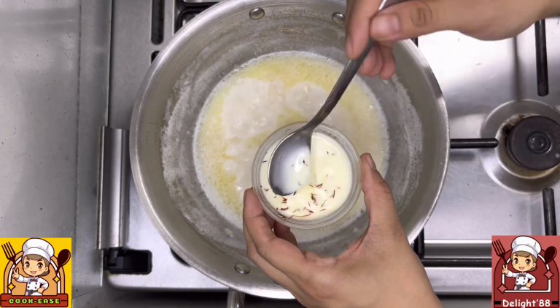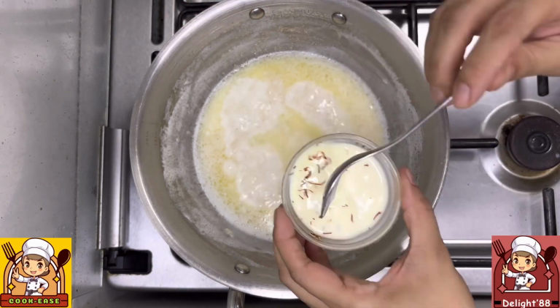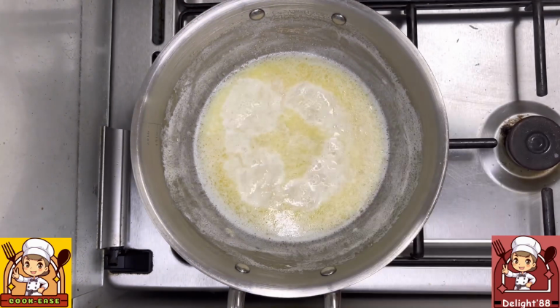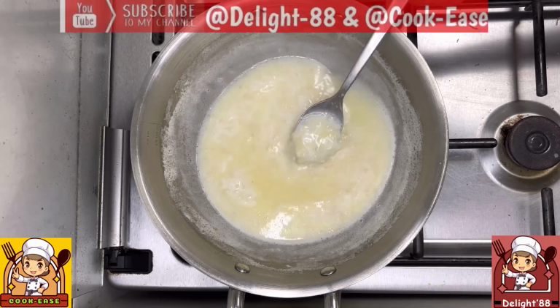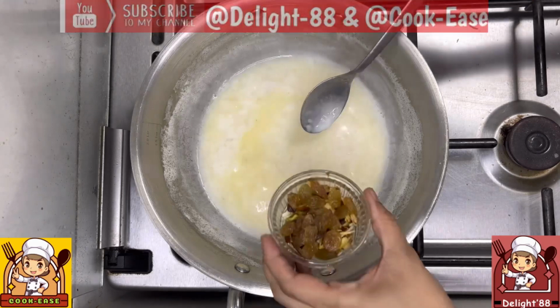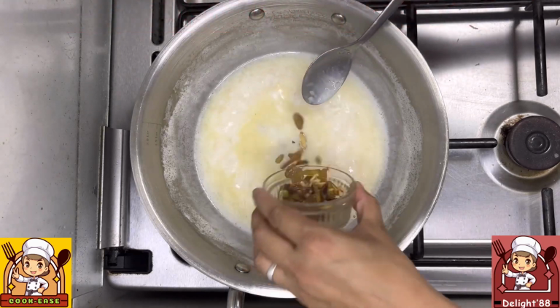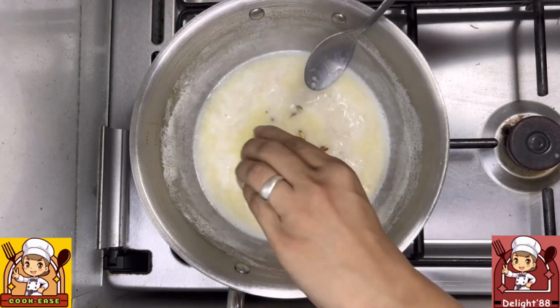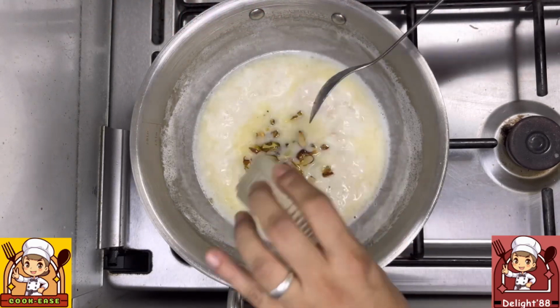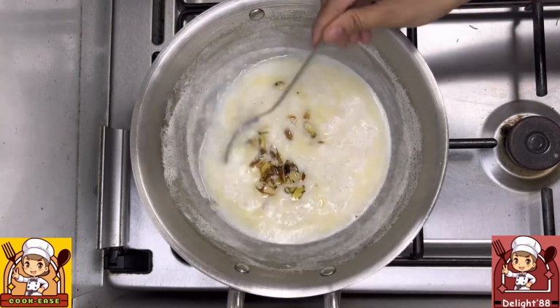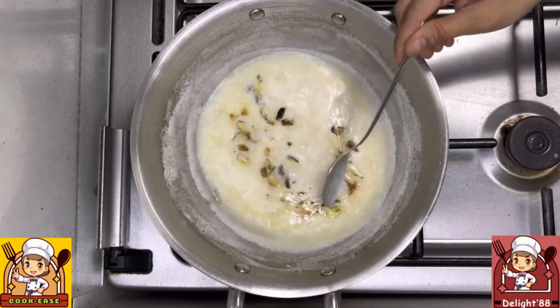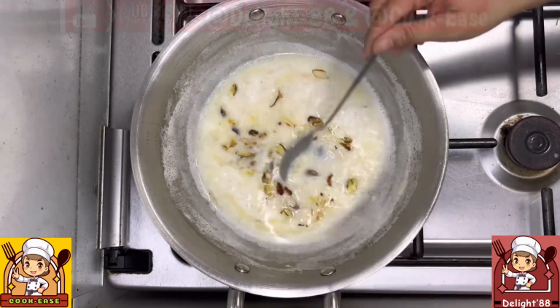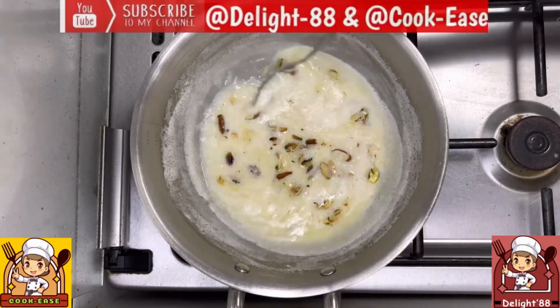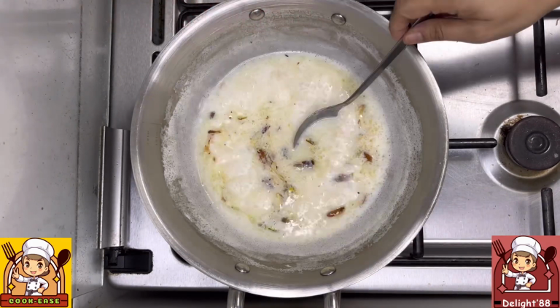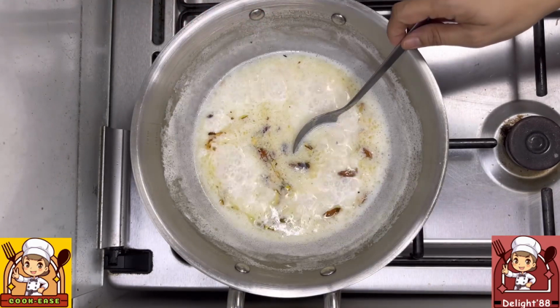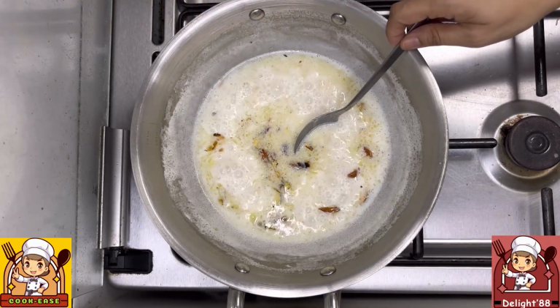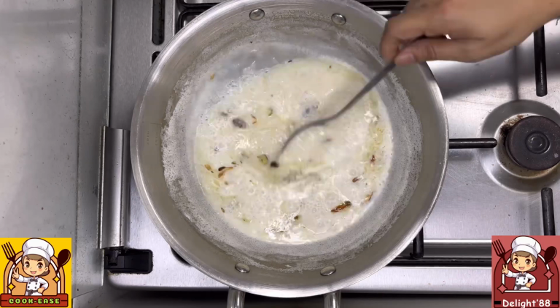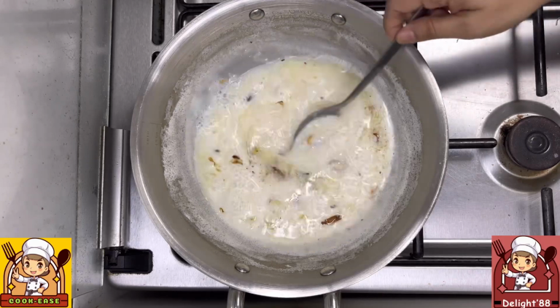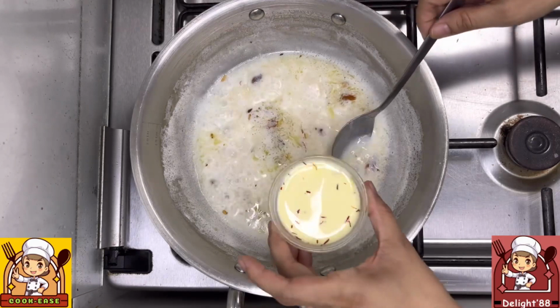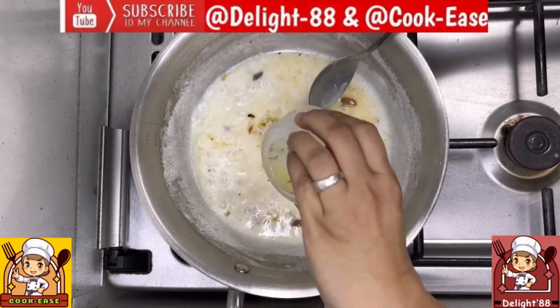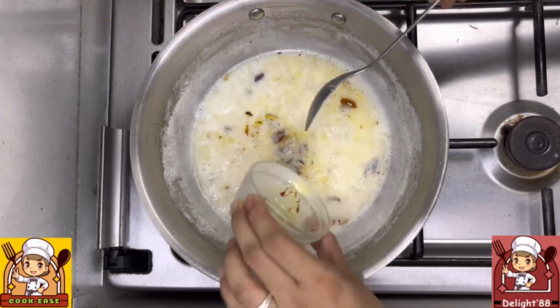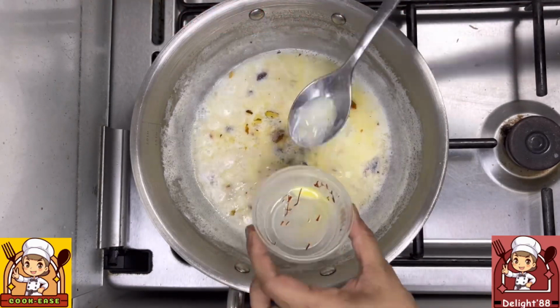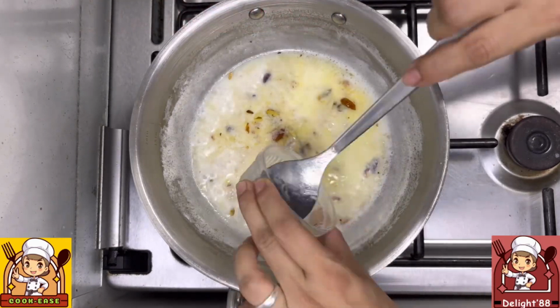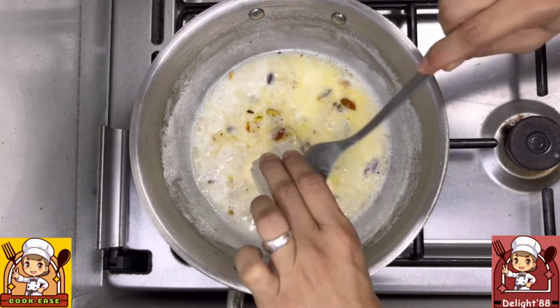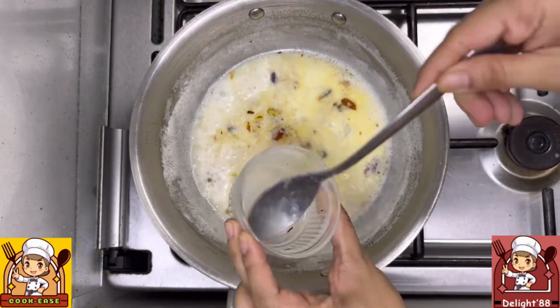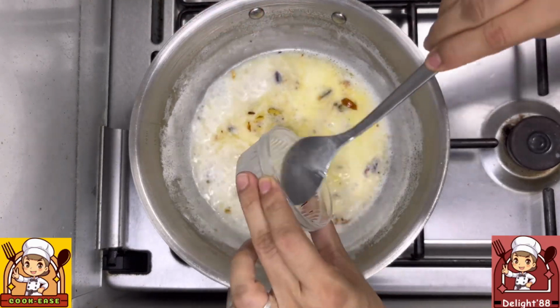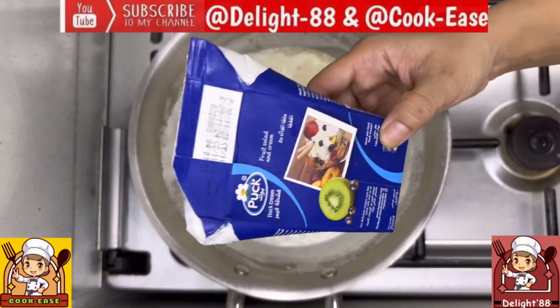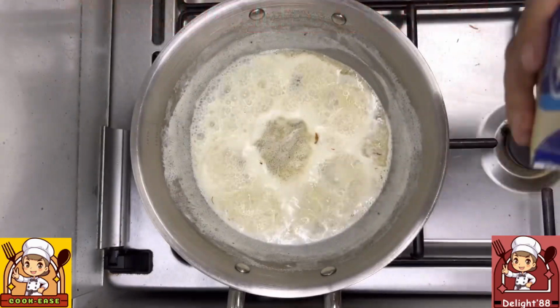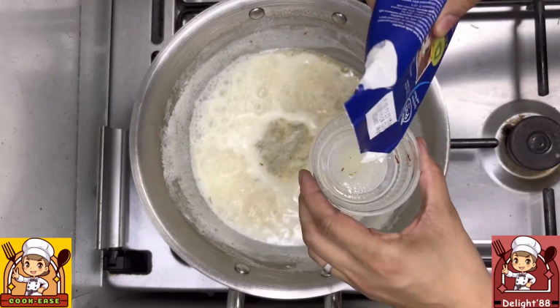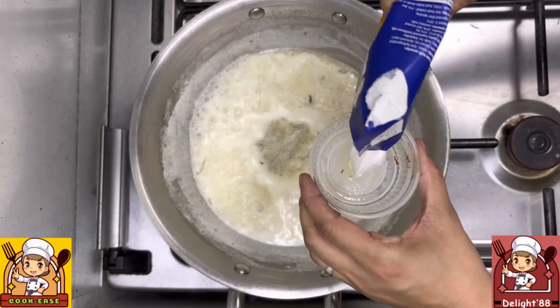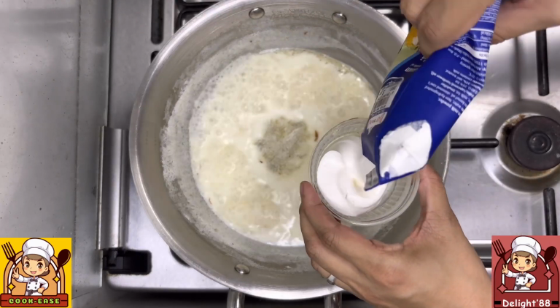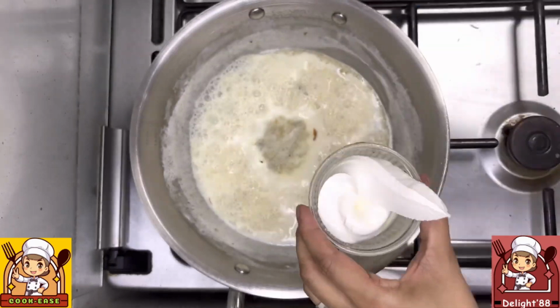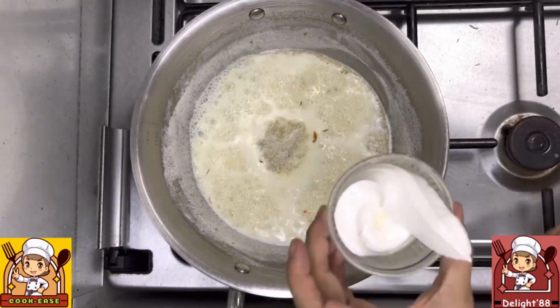Transfer the roasted dry fruits into the milk, then transfer the saffron milk into the mixture. Let it cook for about 1 to 2 minutes. Now add 1/4 cup of thick cream into the mixture.